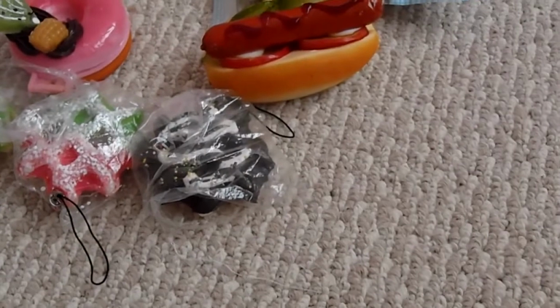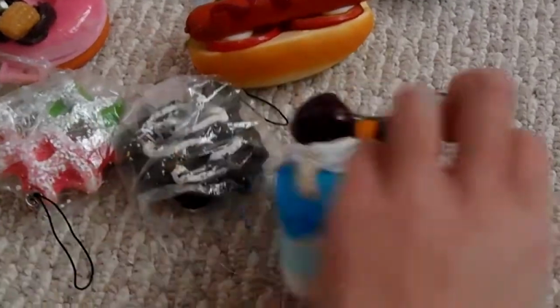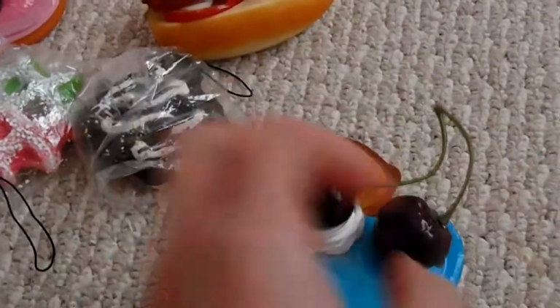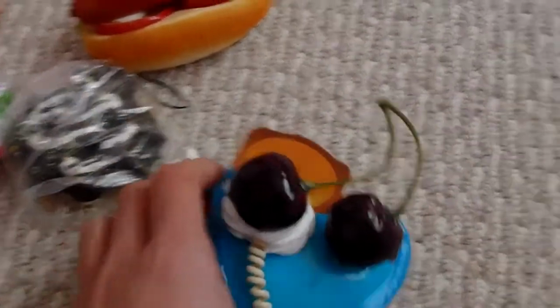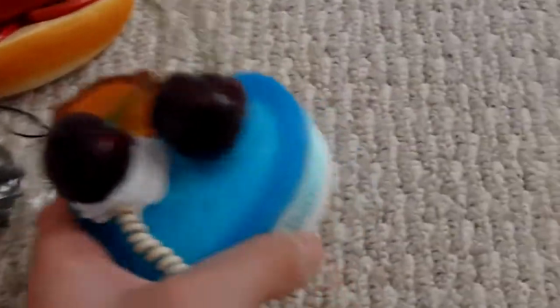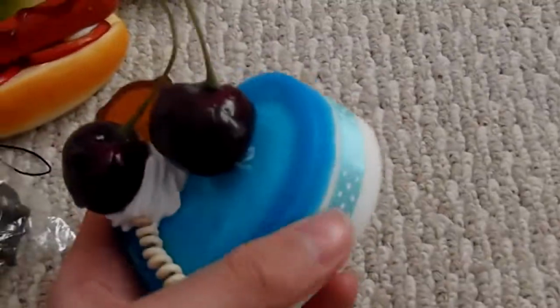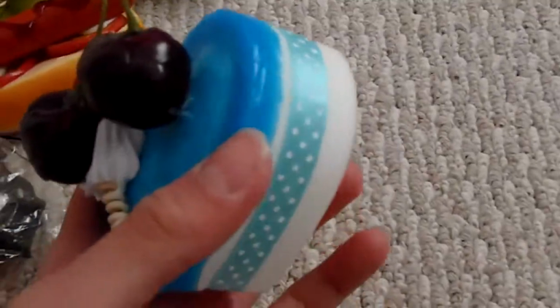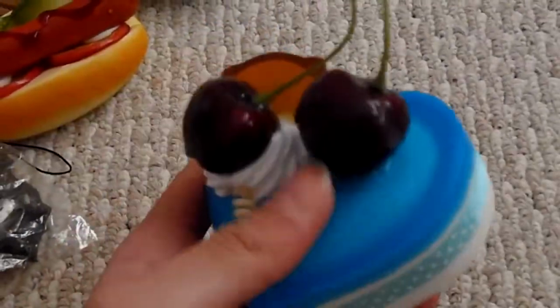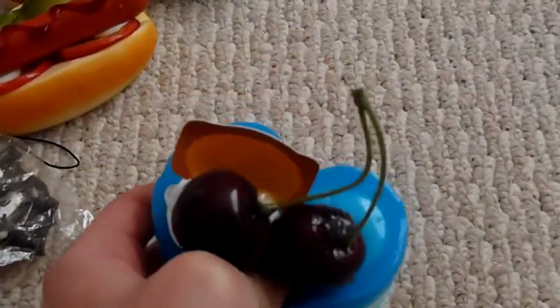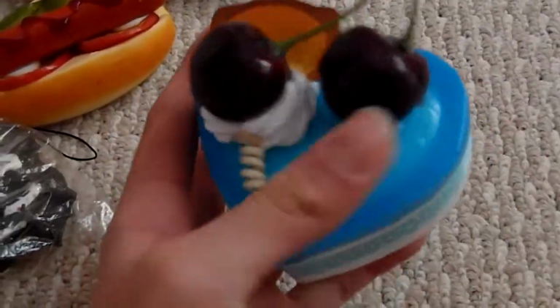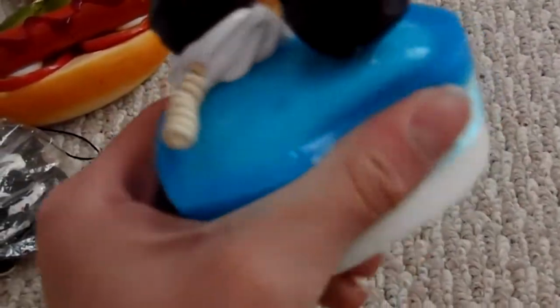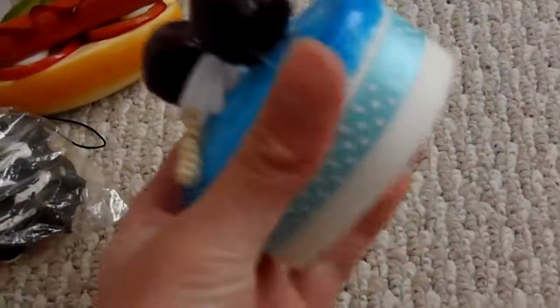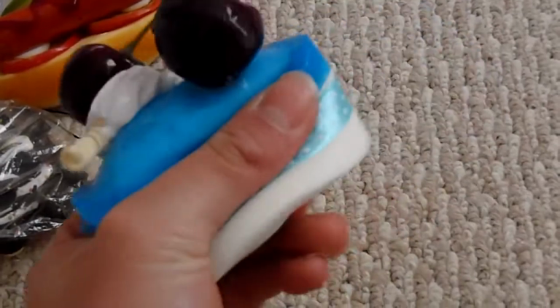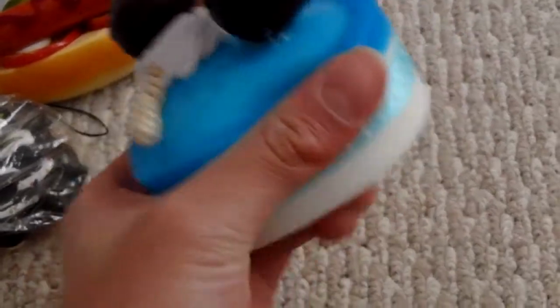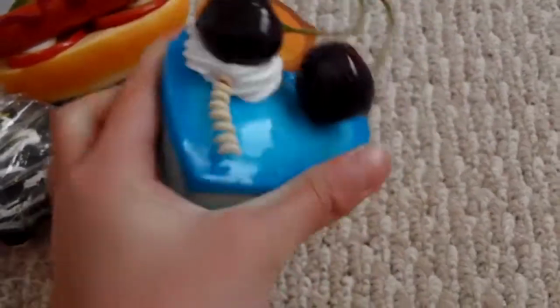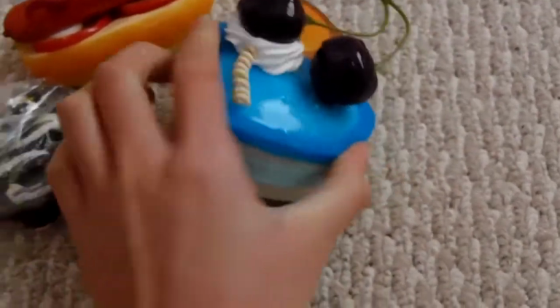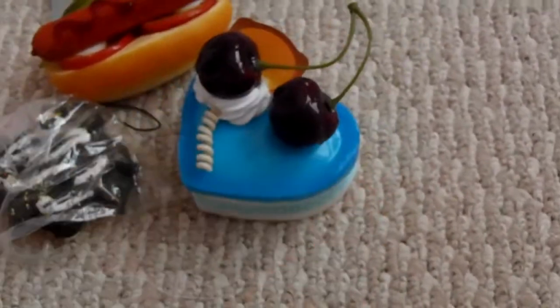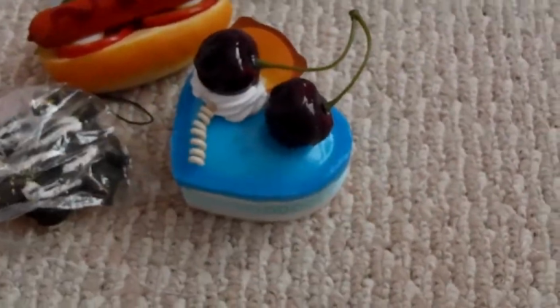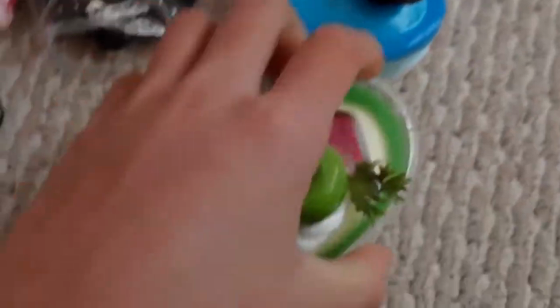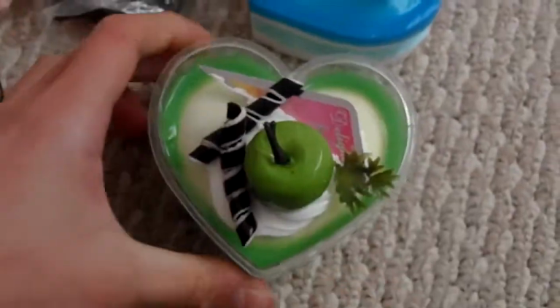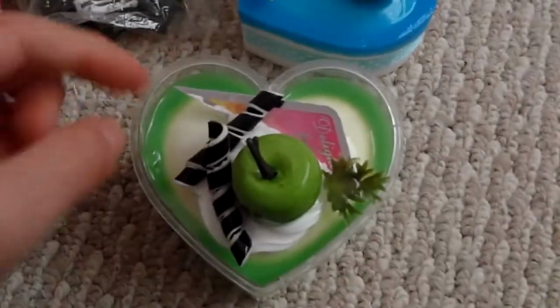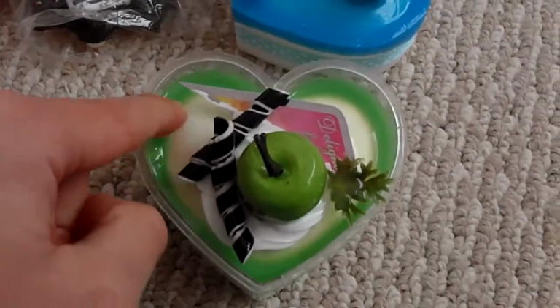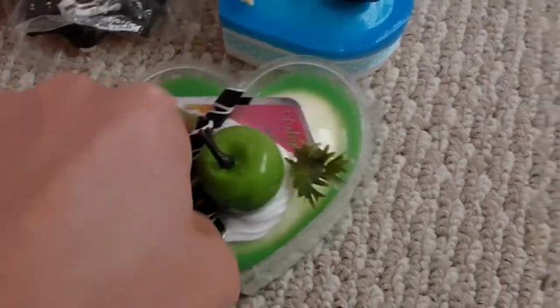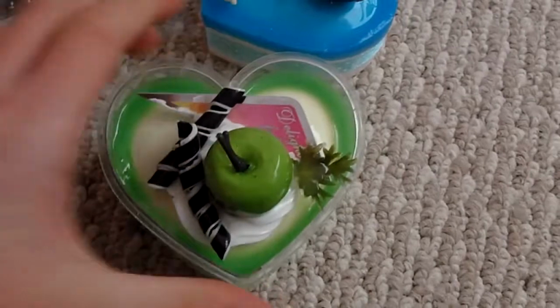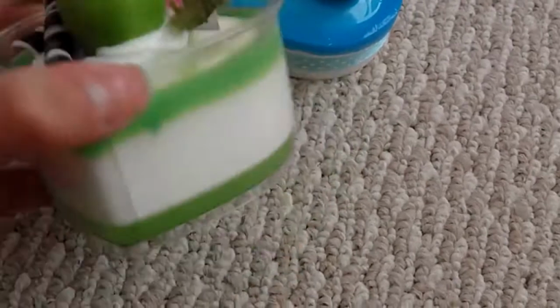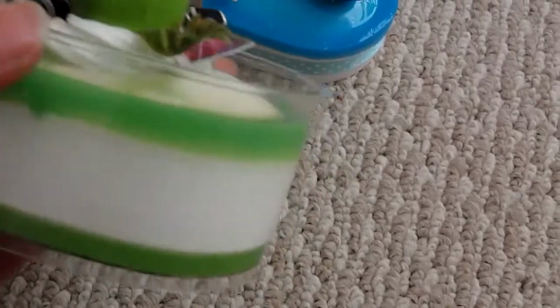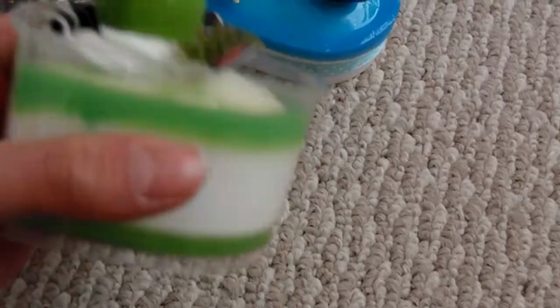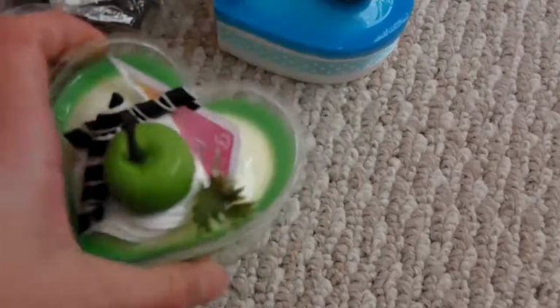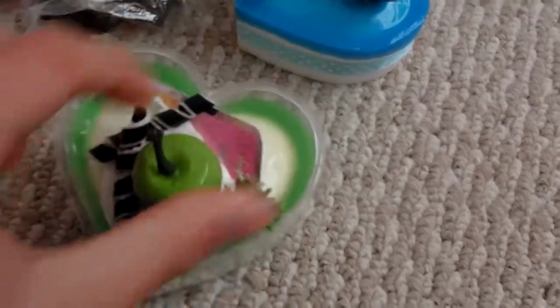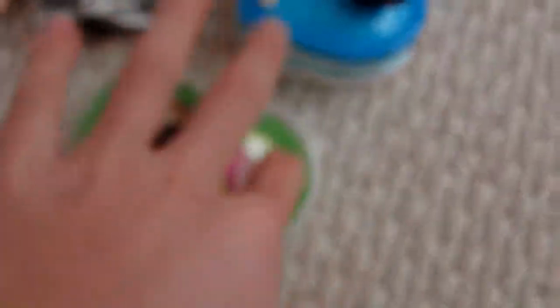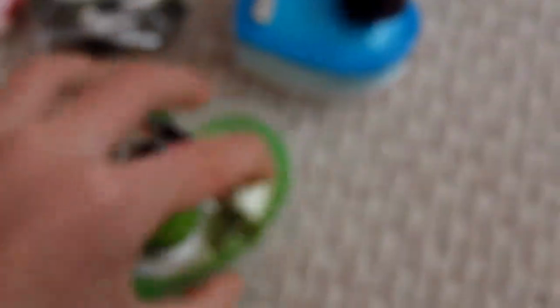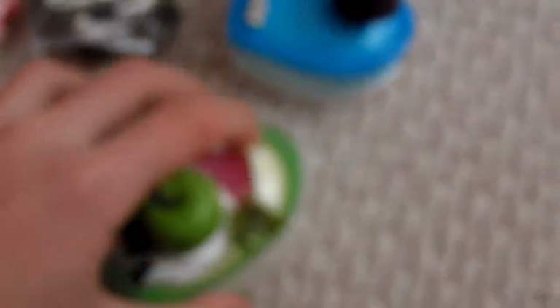And then I got this cake squishy and it's super squishy and it smells really good. Then I got this one and it's a cake squishy but it's in like a container and the inside is squishy.